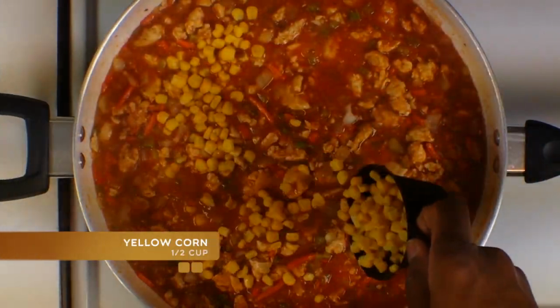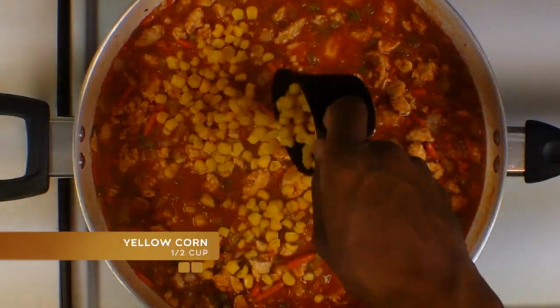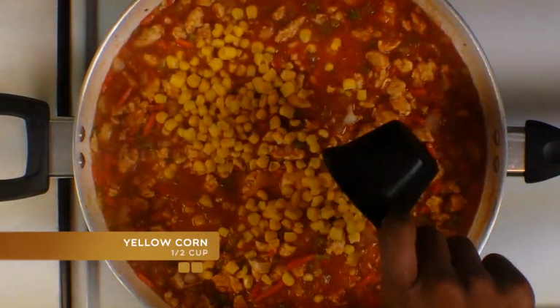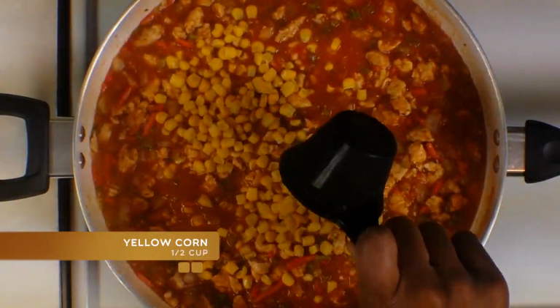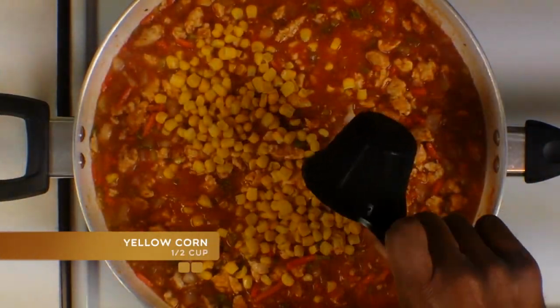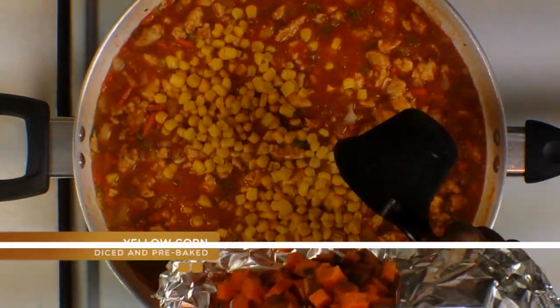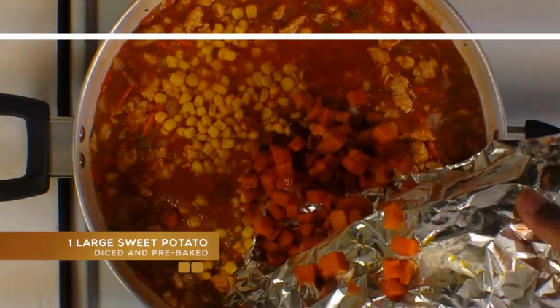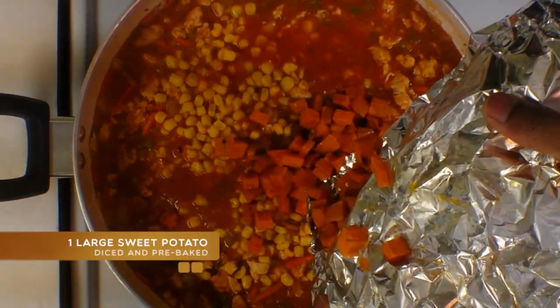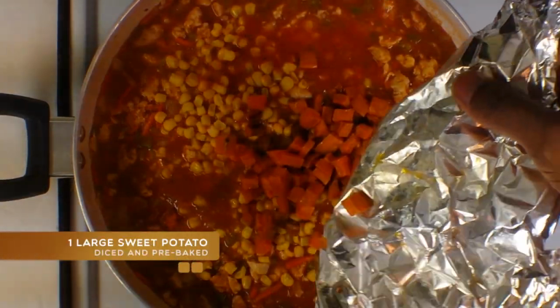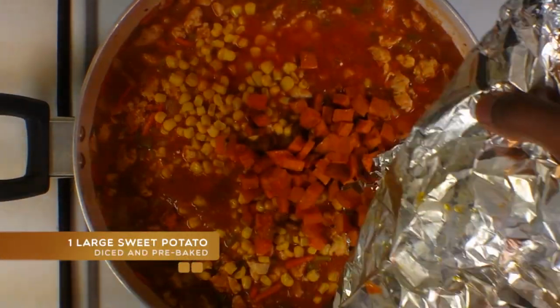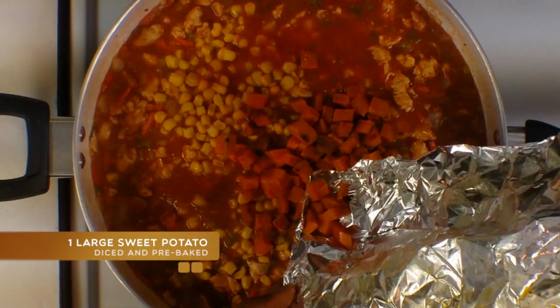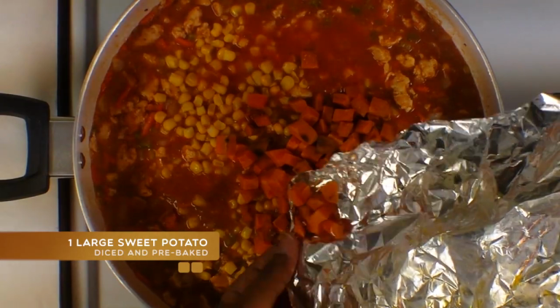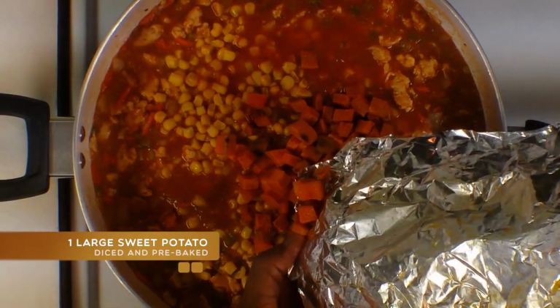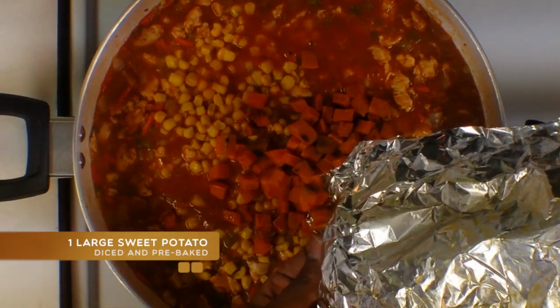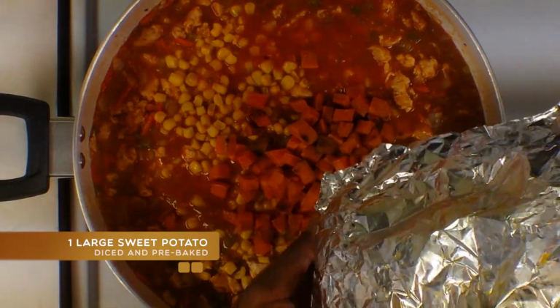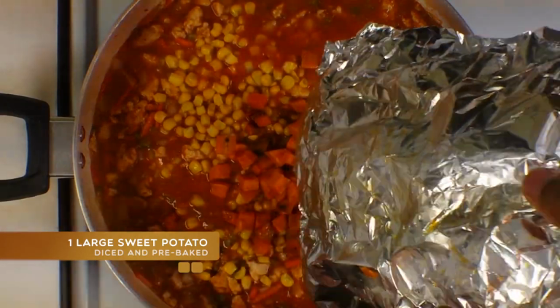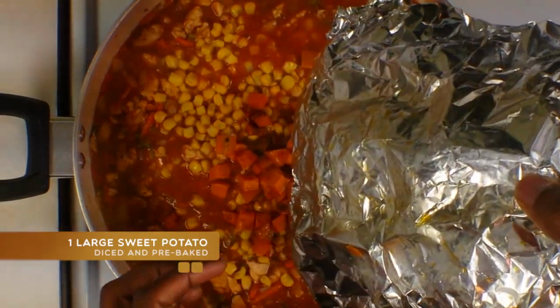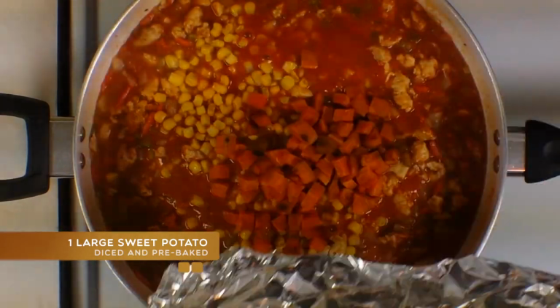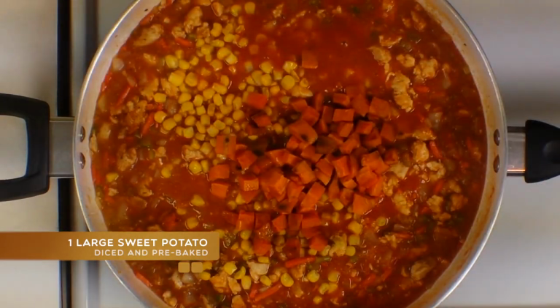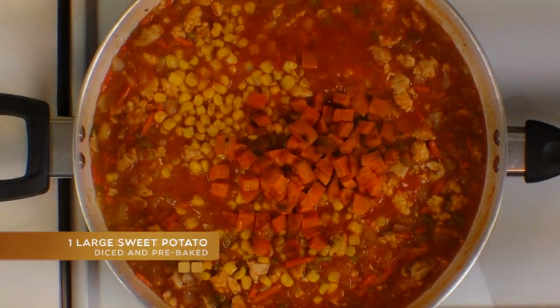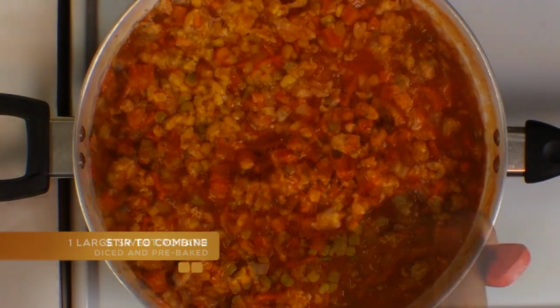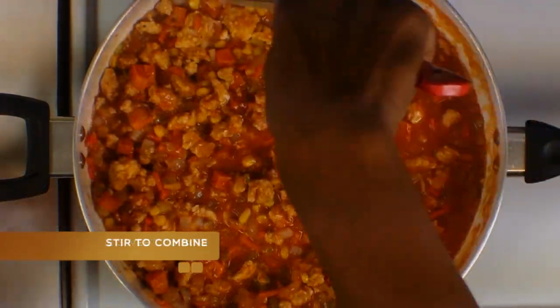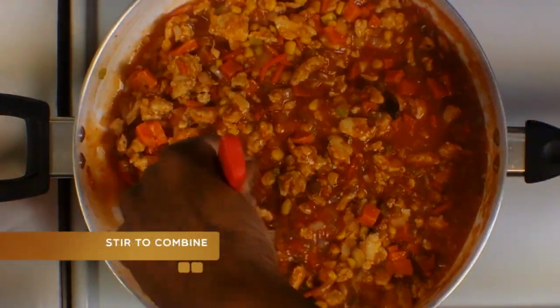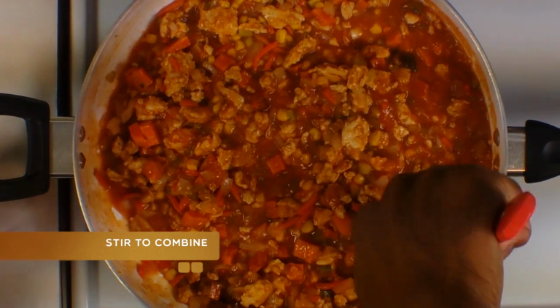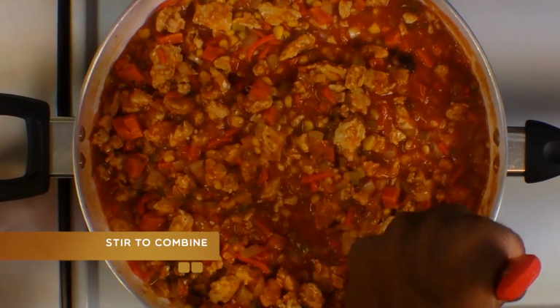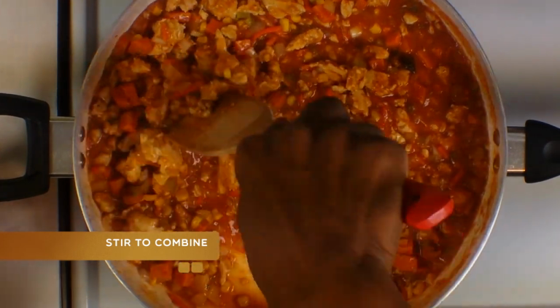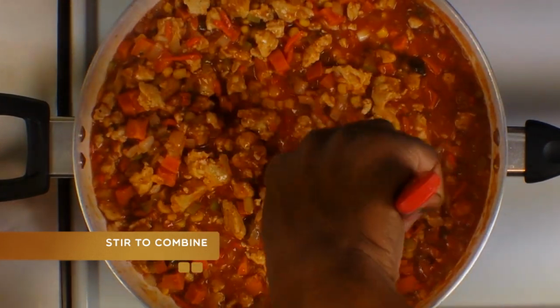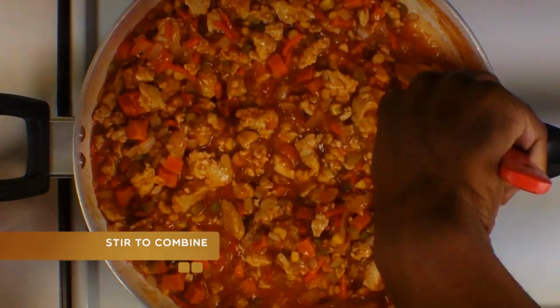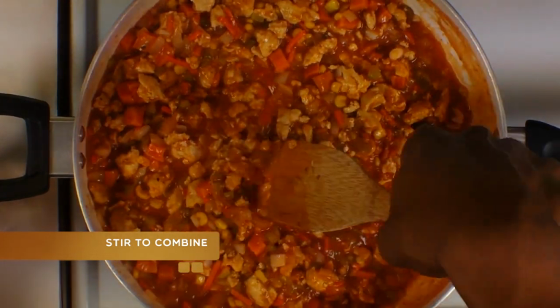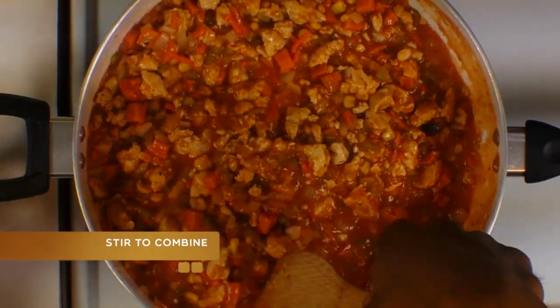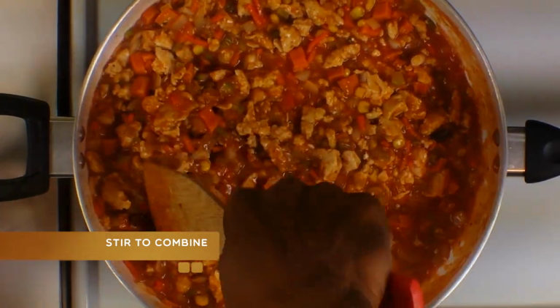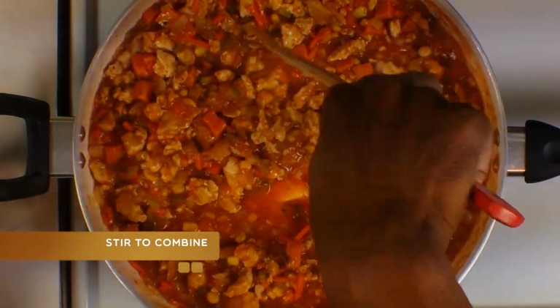Next you're going to add some yellow corn, some pre-baked and chopped sweet potato, and you're just going to stir and combine these ingredients and bring it back up to a boil.